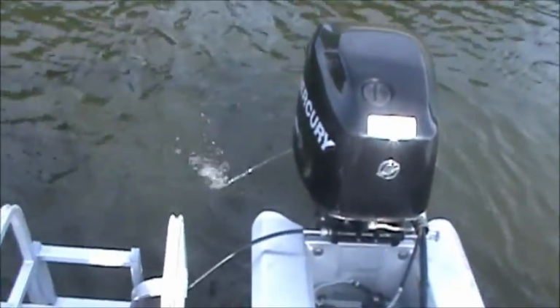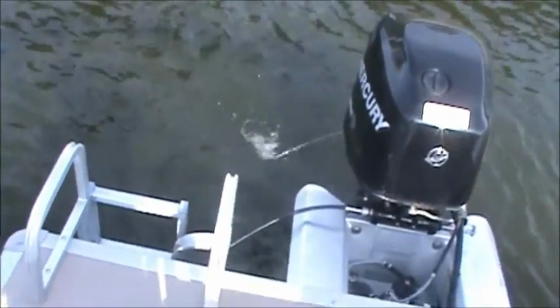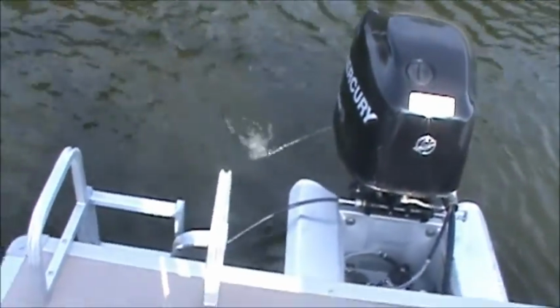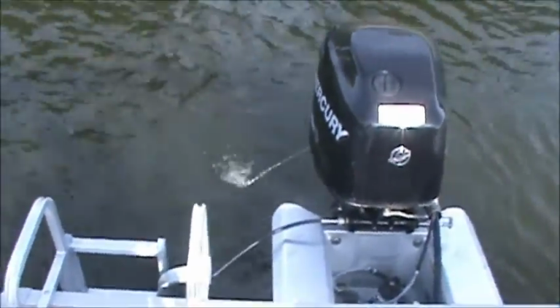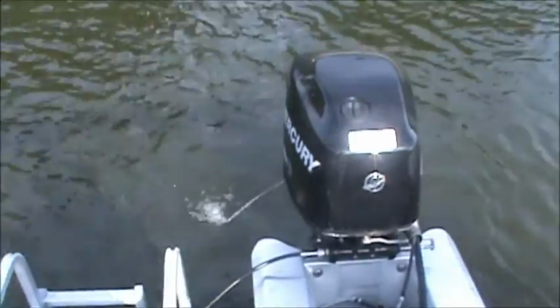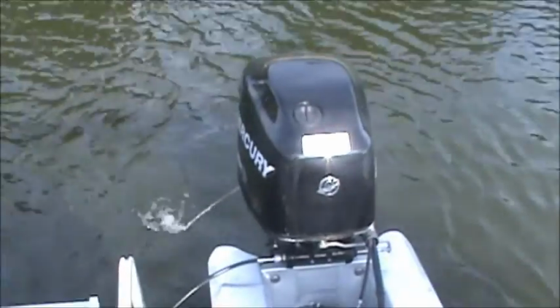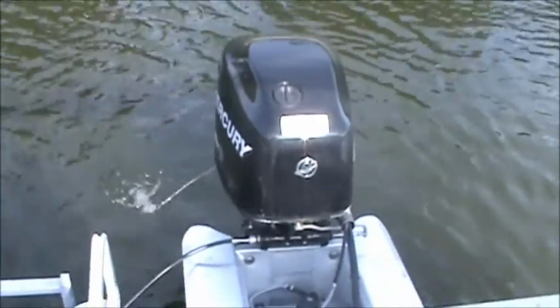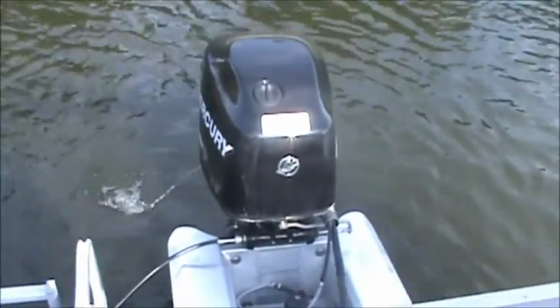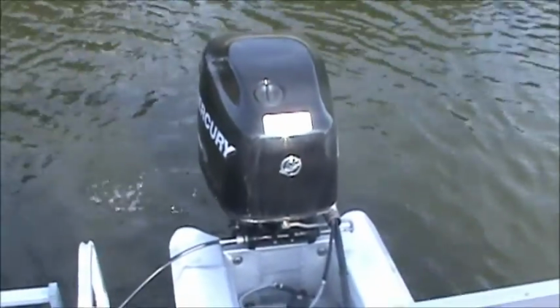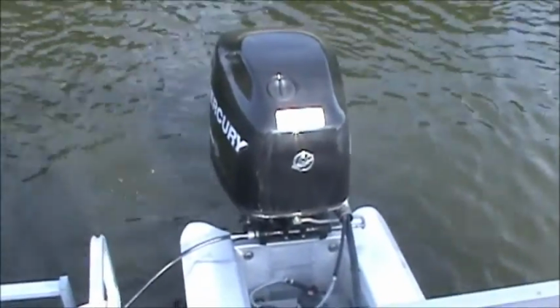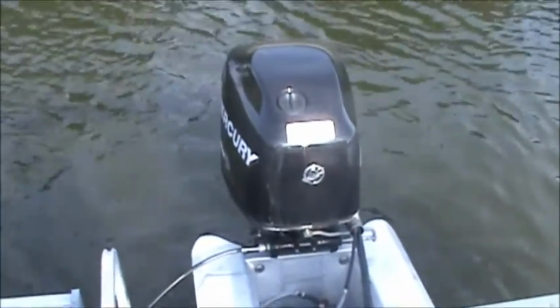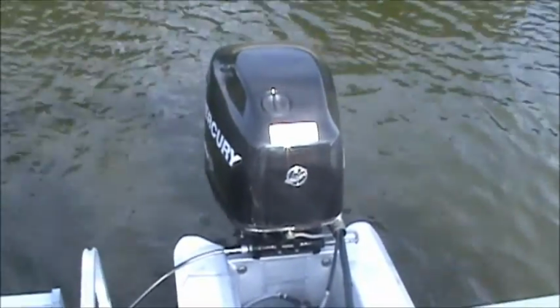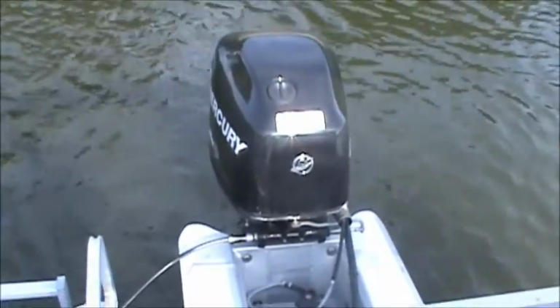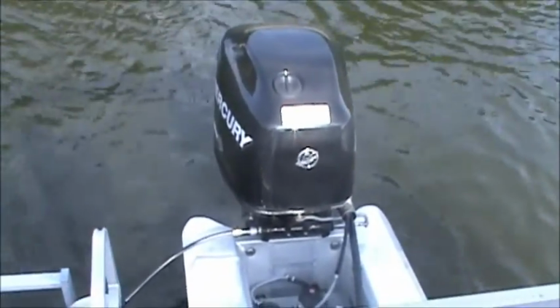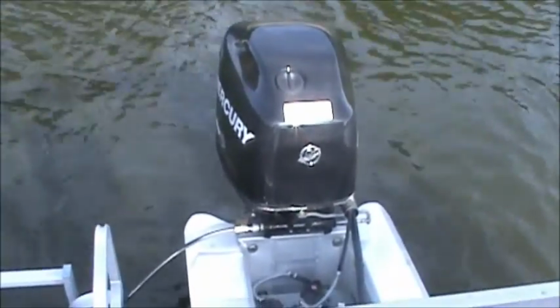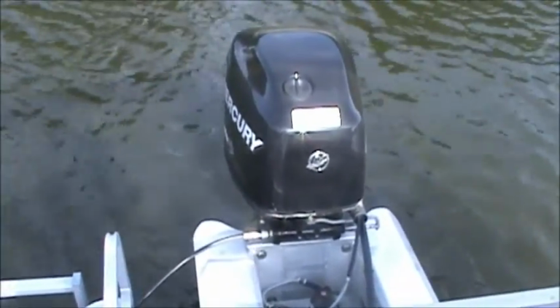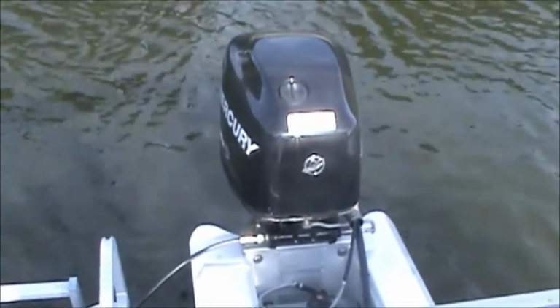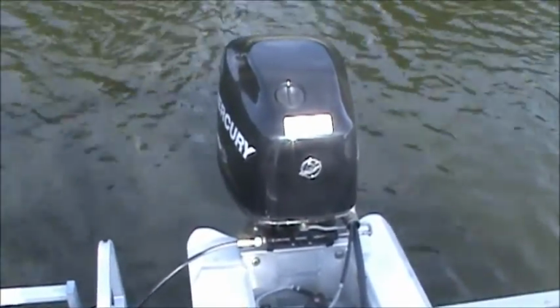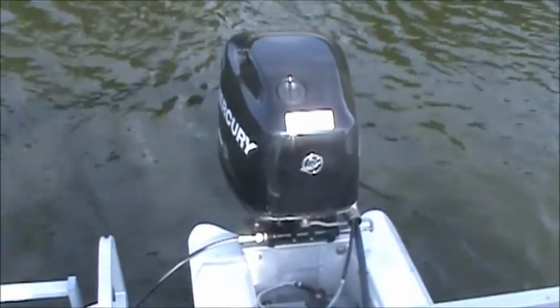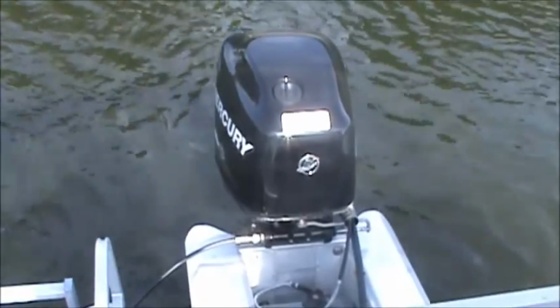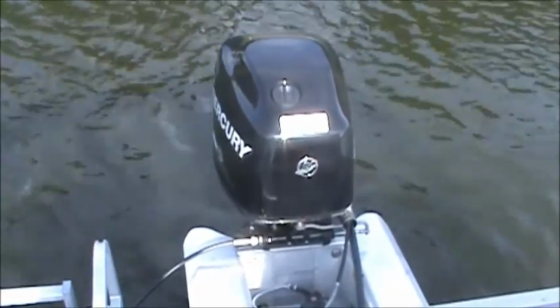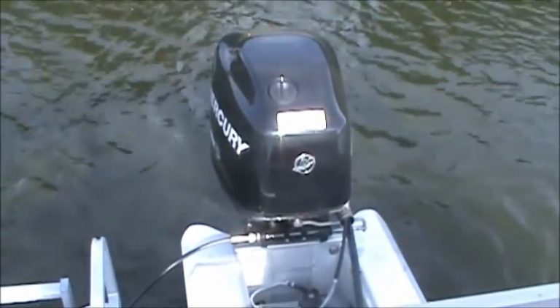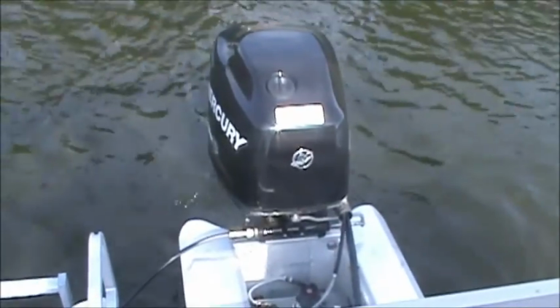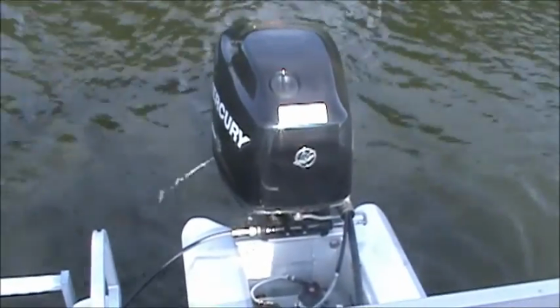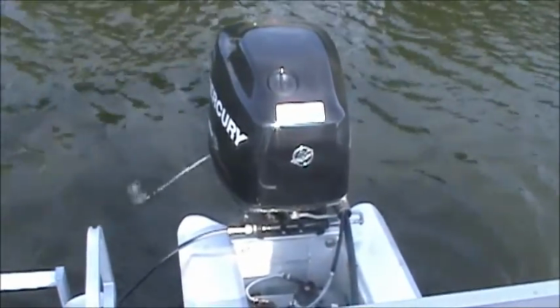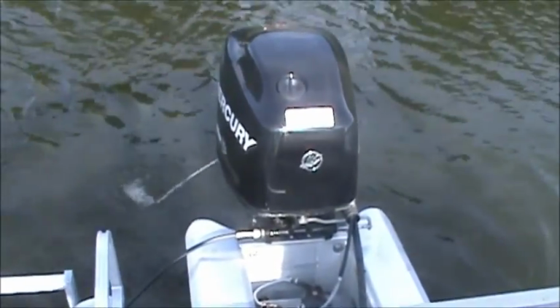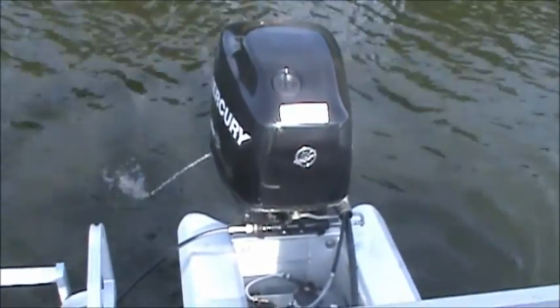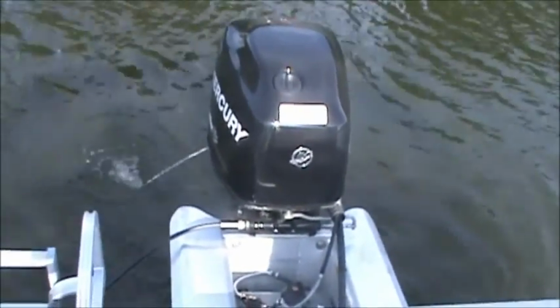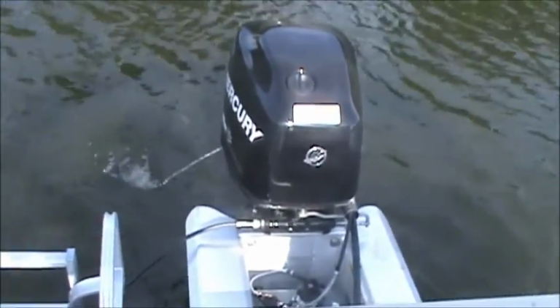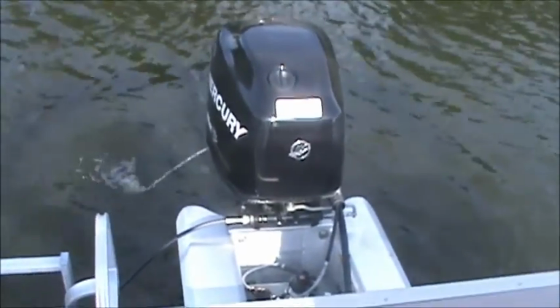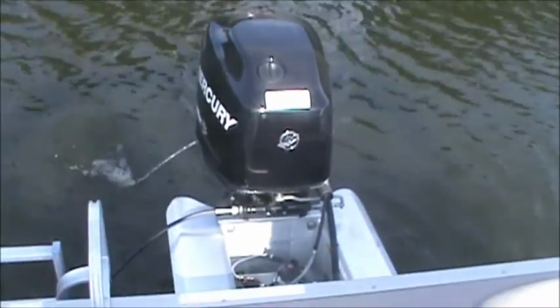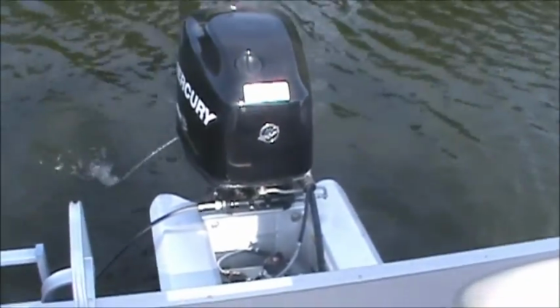Let's turn it off and on. Start it up. And turn it in reverse for about five feet.